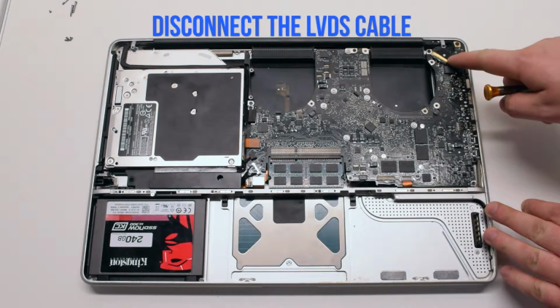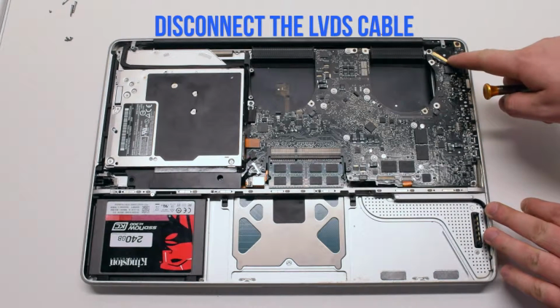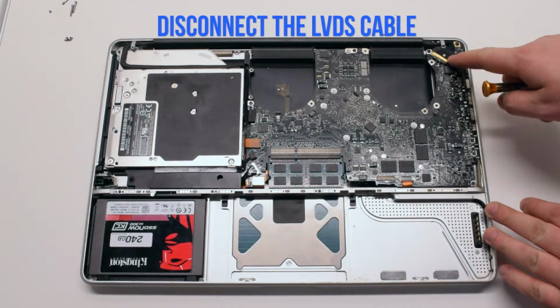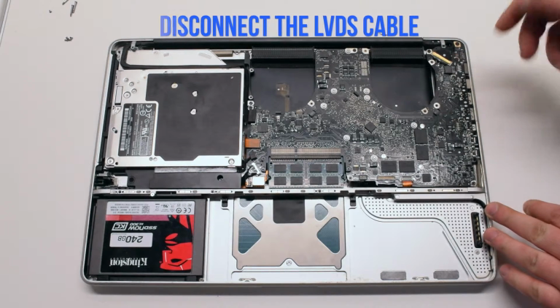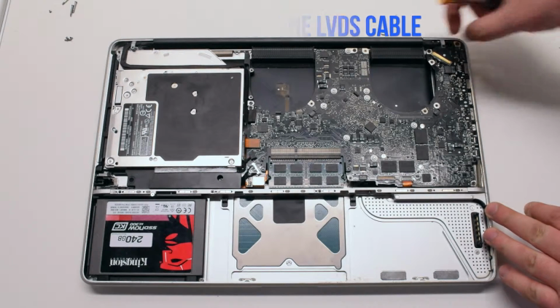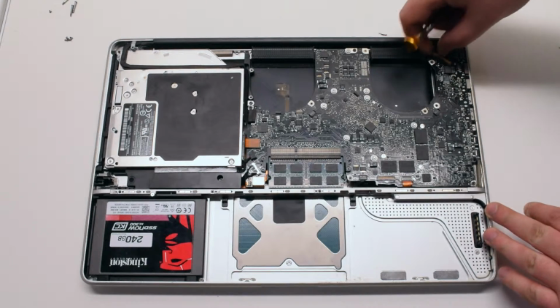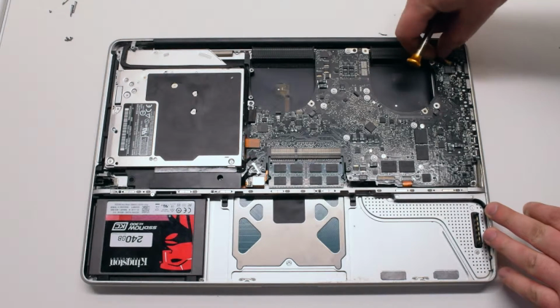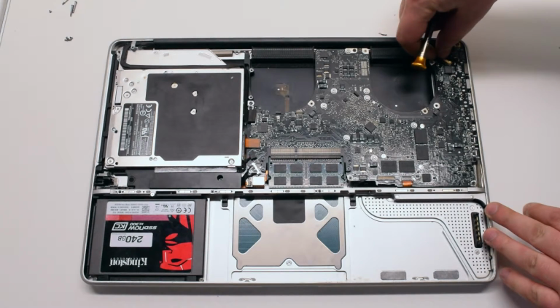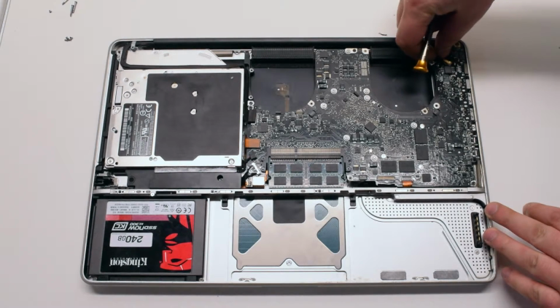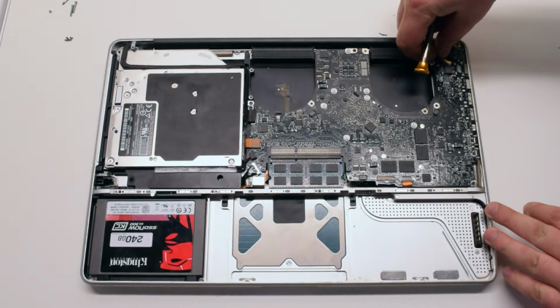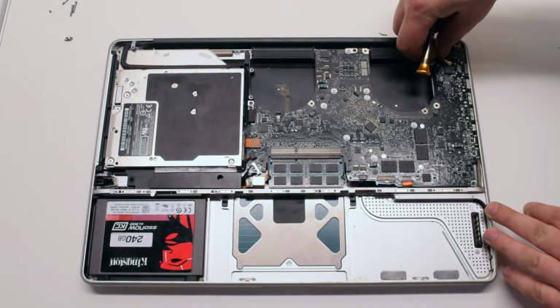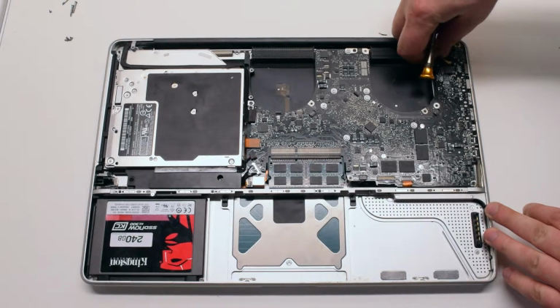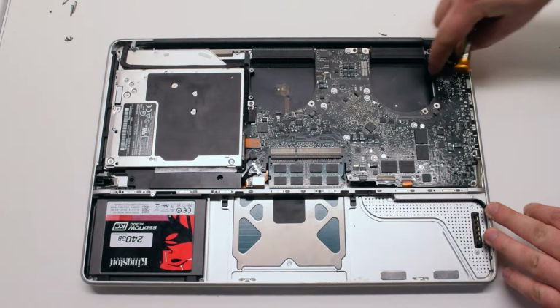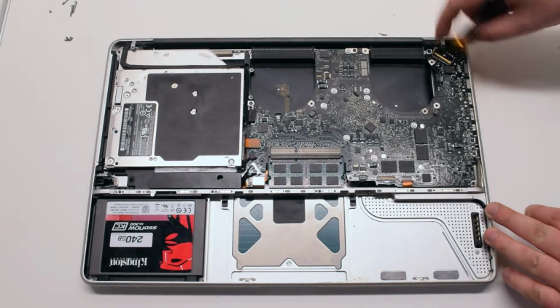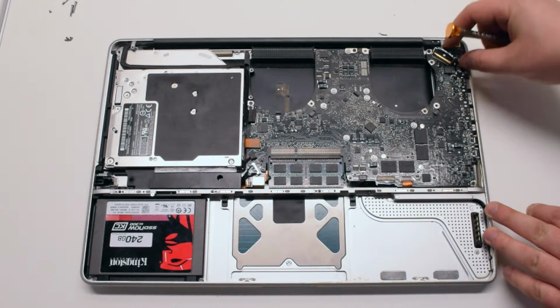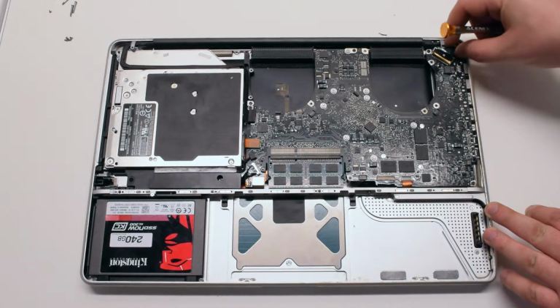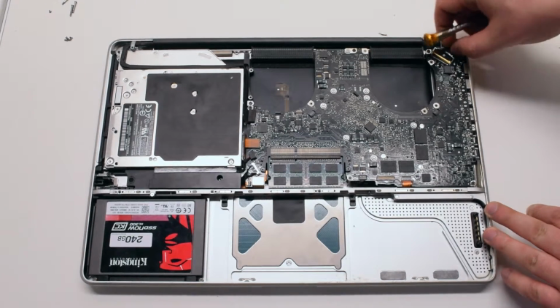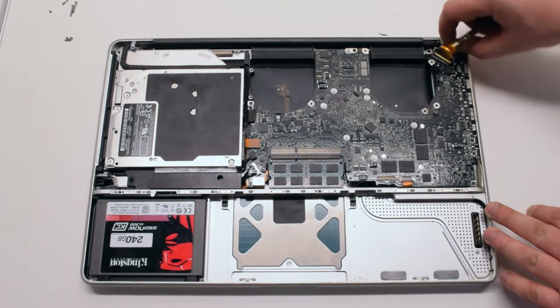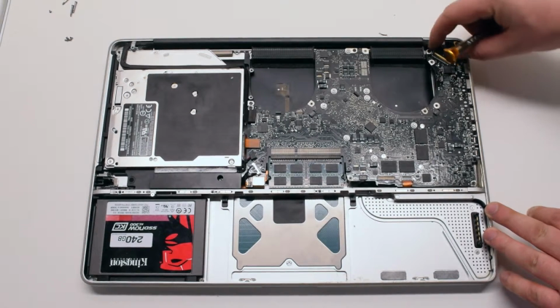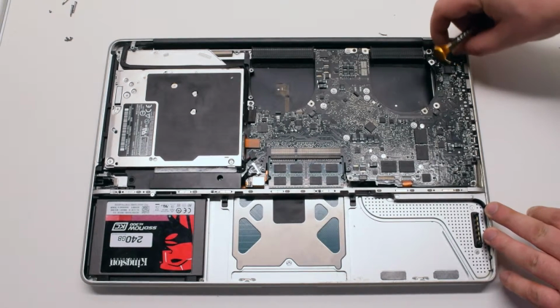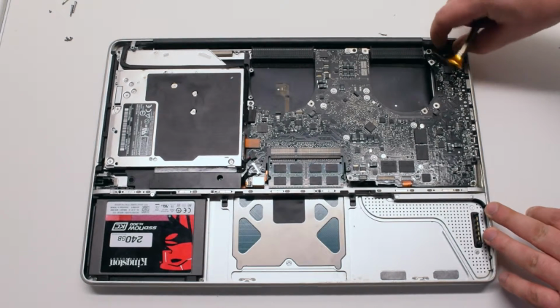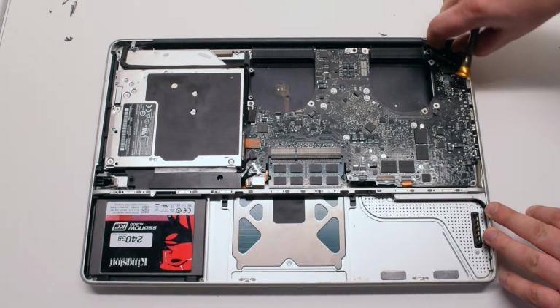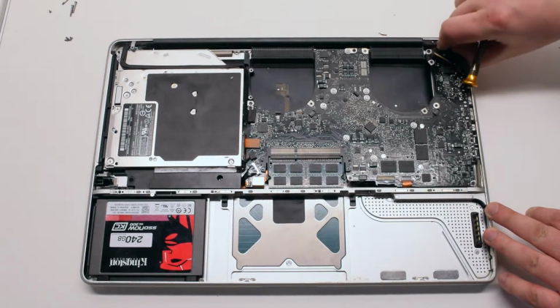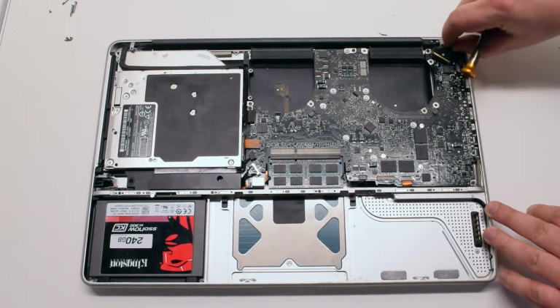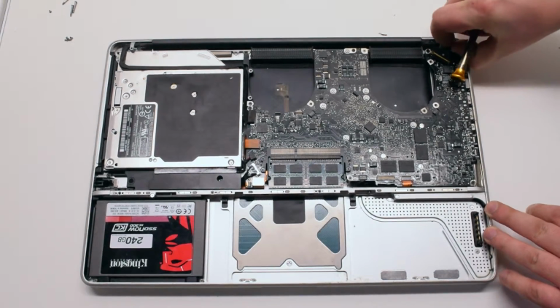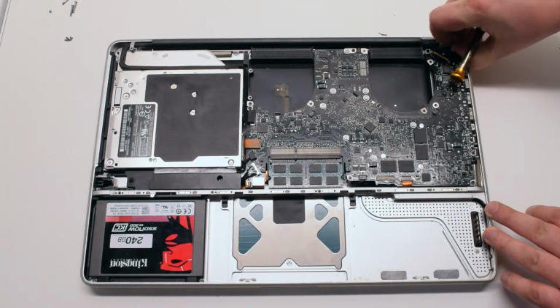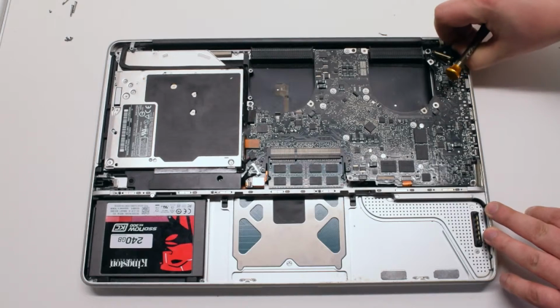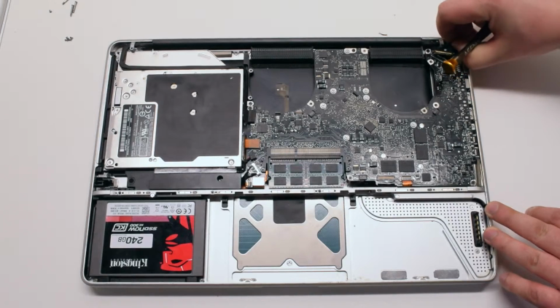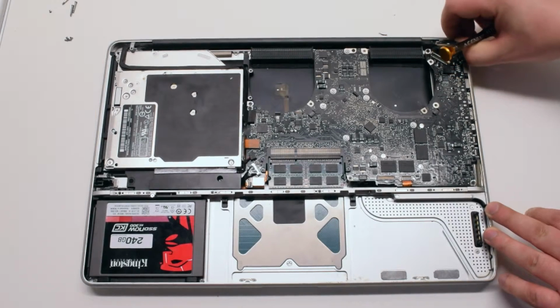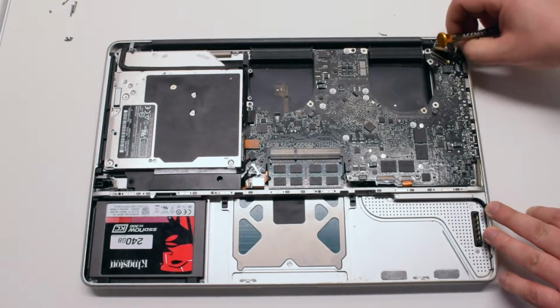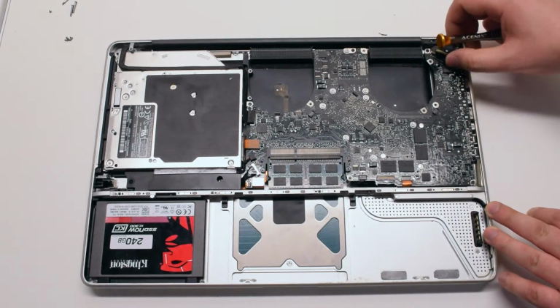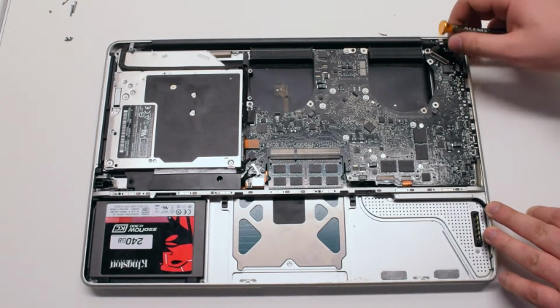Disconnect the LVDS cable. Lift up on the lever lock and flip it over, then pull out the cable gently. Be careful, this is a fragile connection.